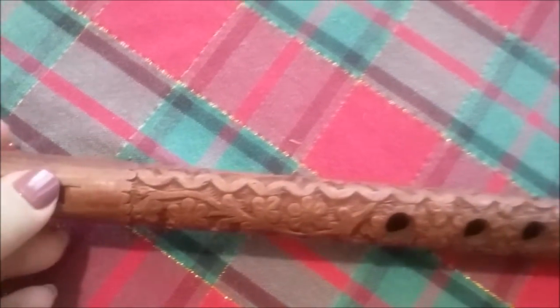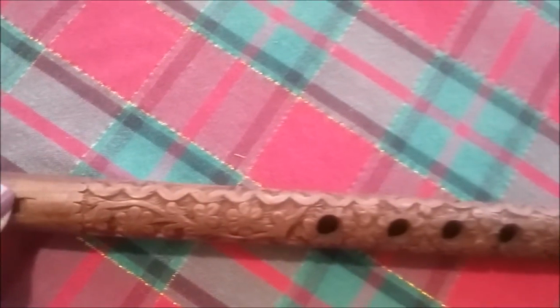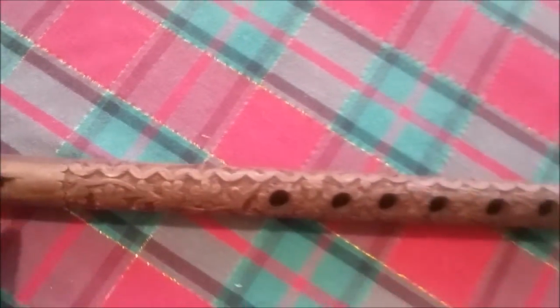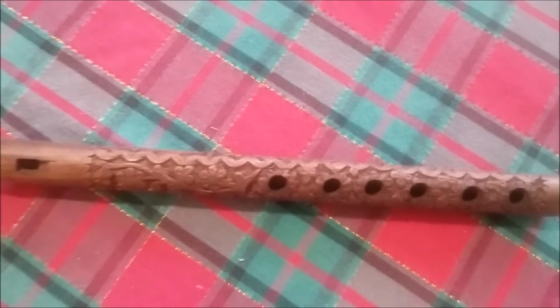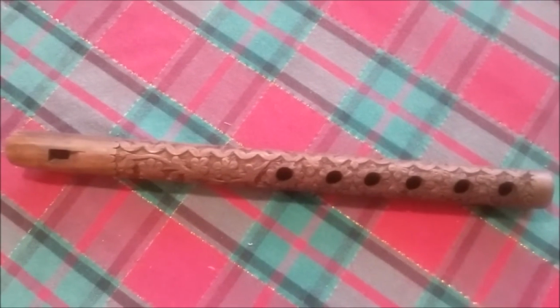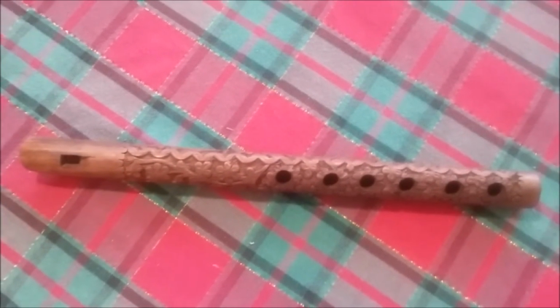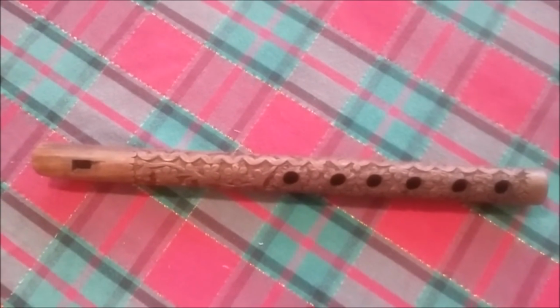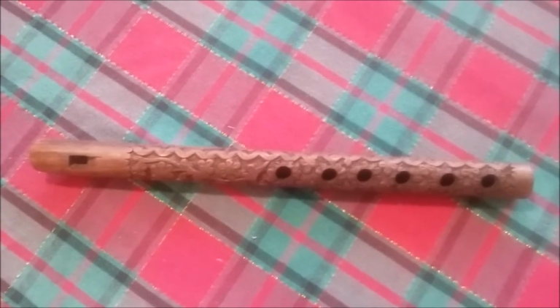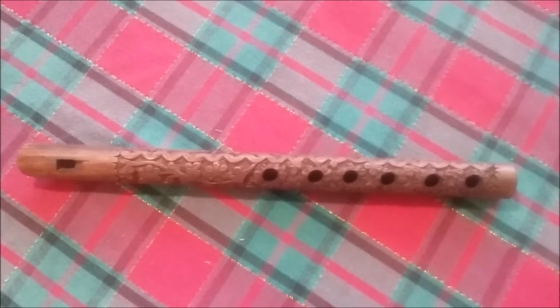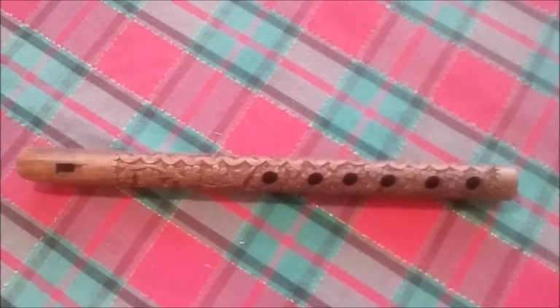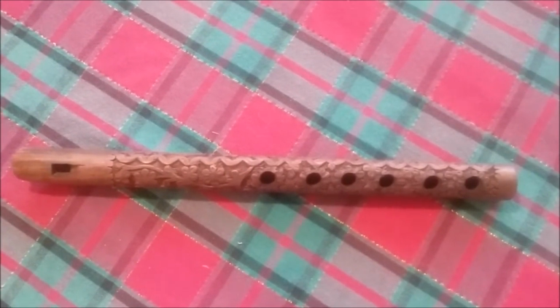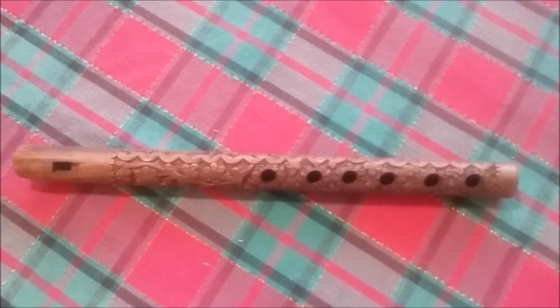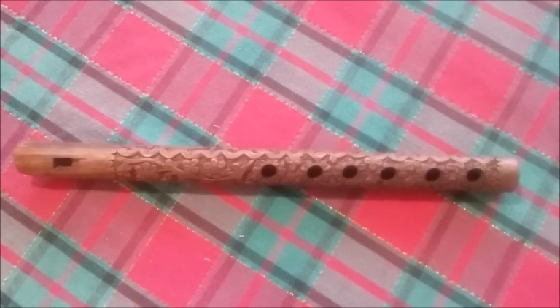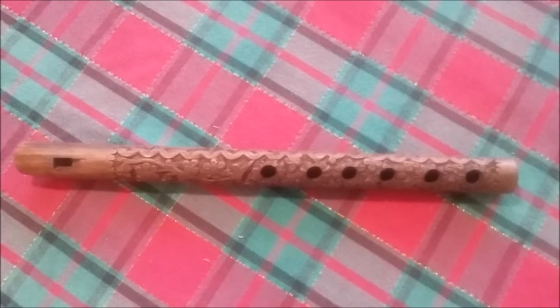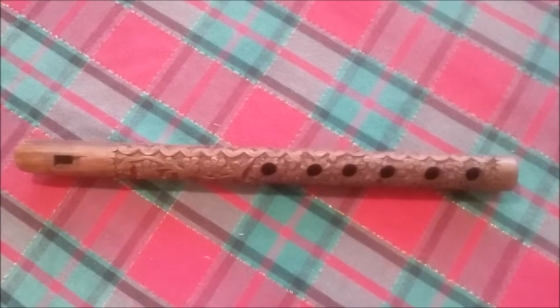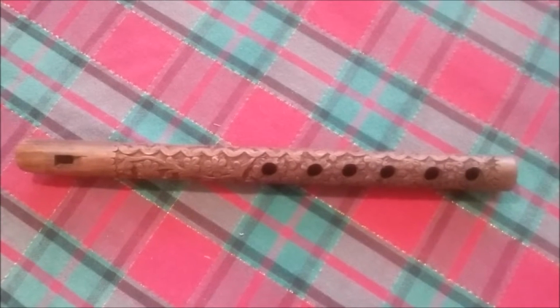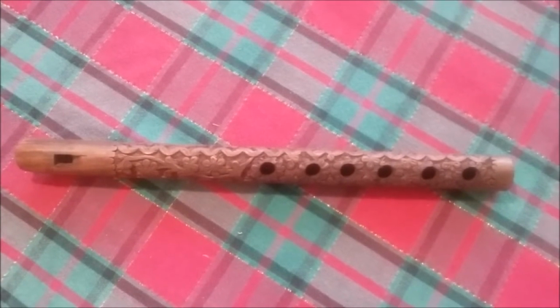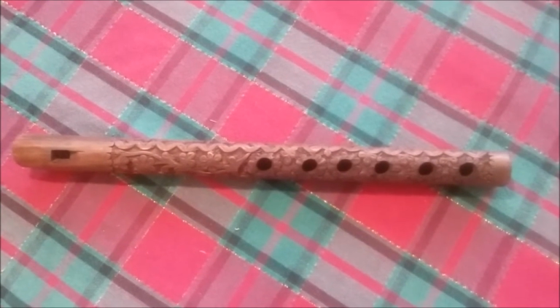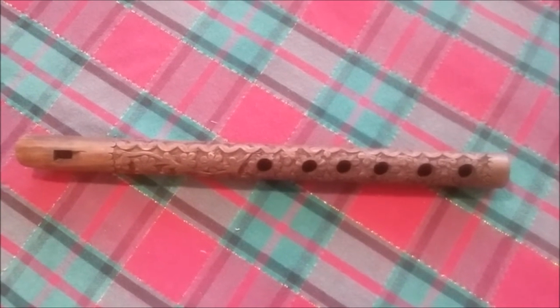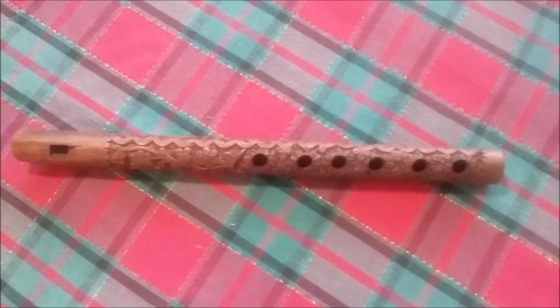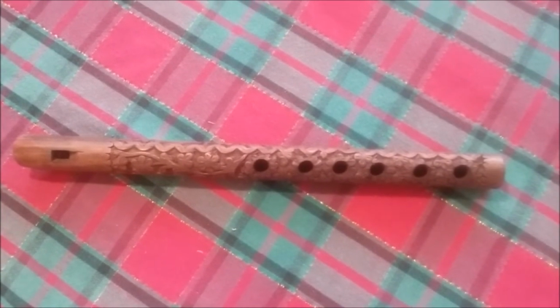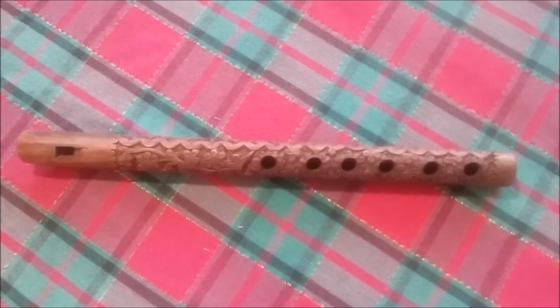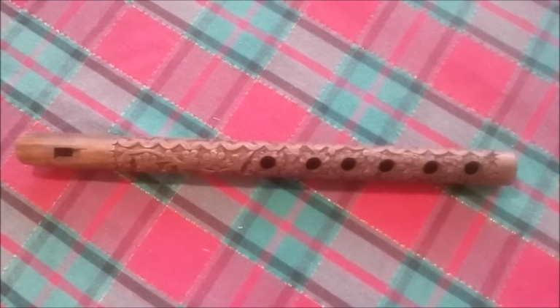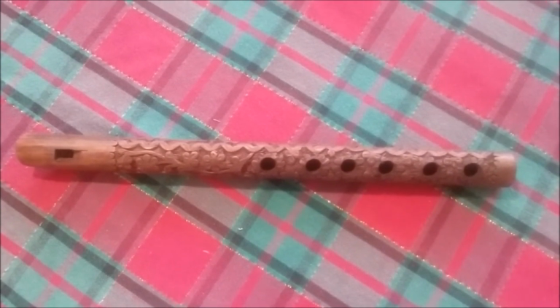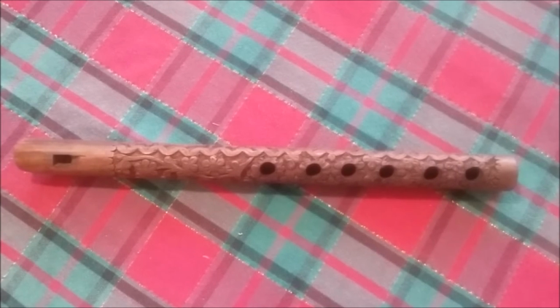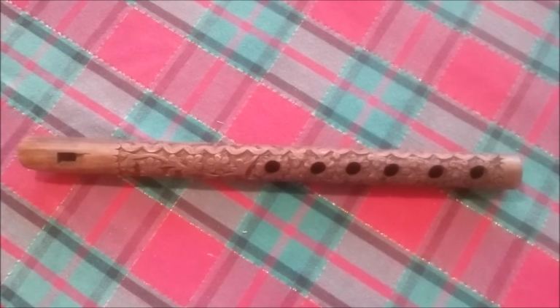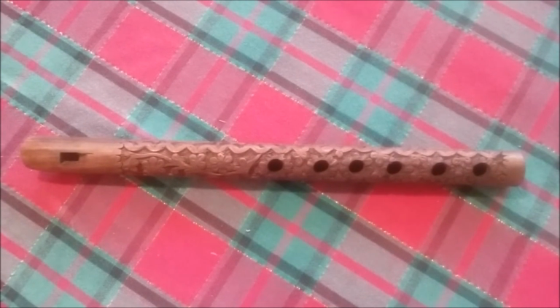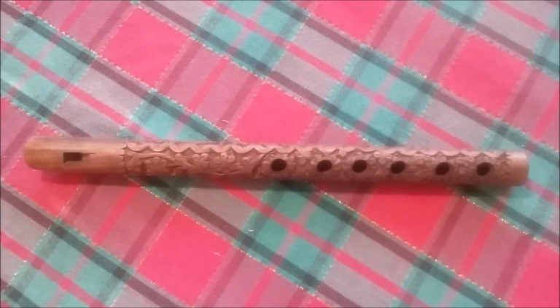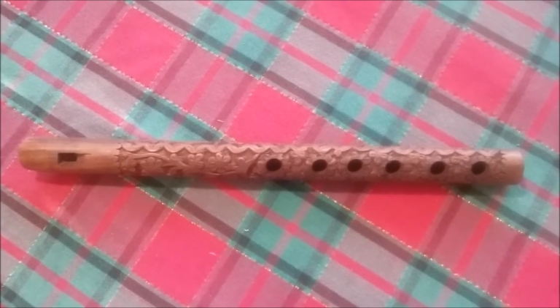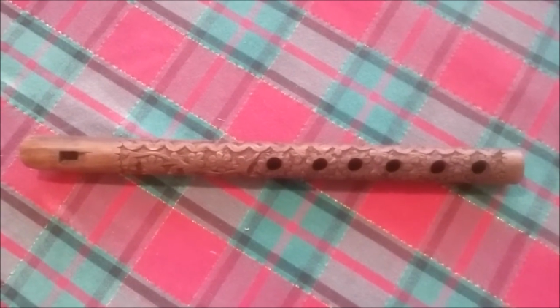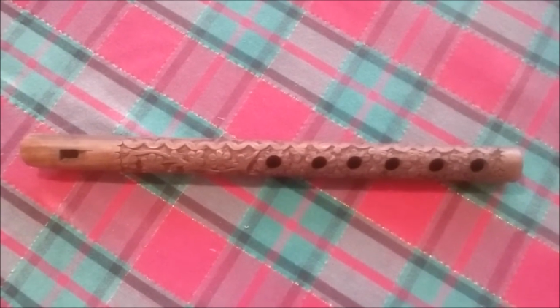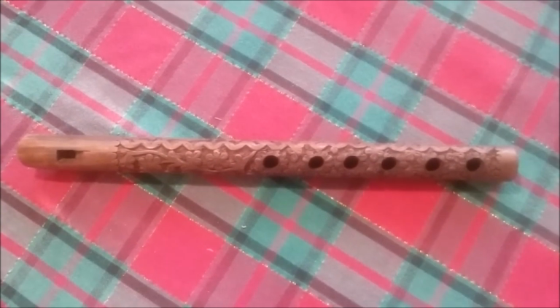So it's going to be hanging on my Forgotten Carols Christmas tree. And I think it will definitely look the part of being a 2,000-year-old shepherd's flute.